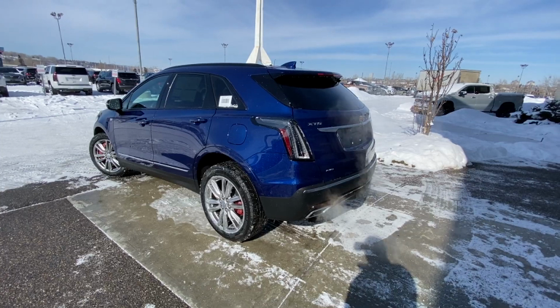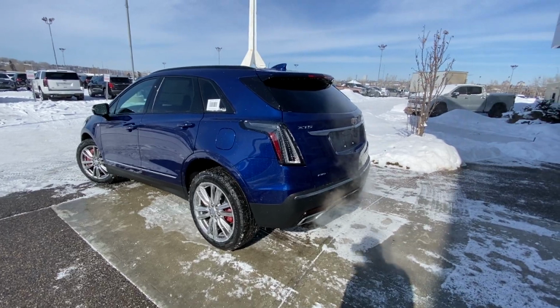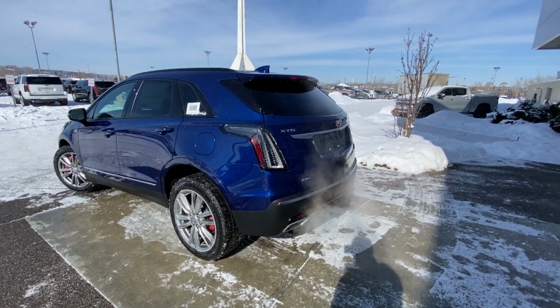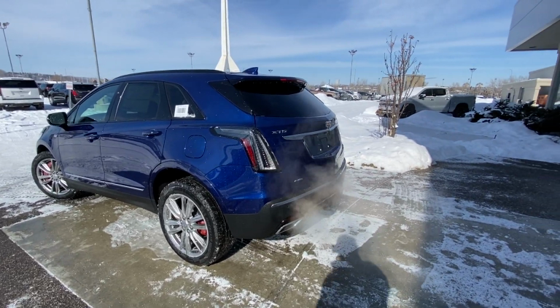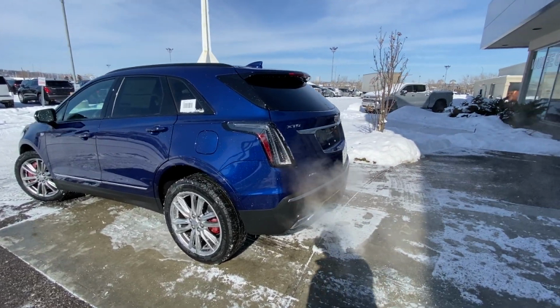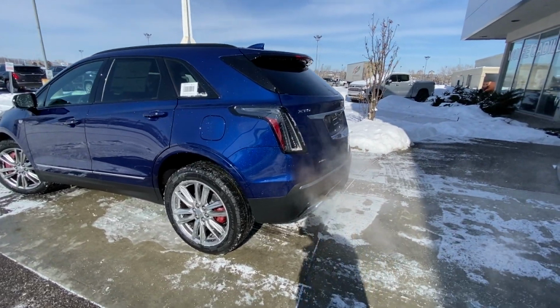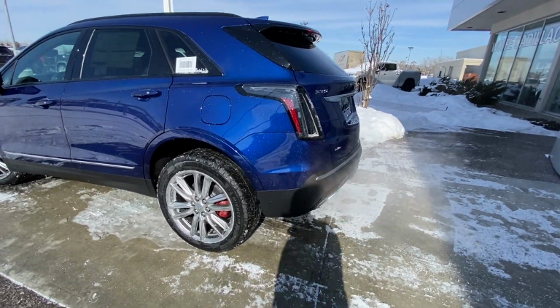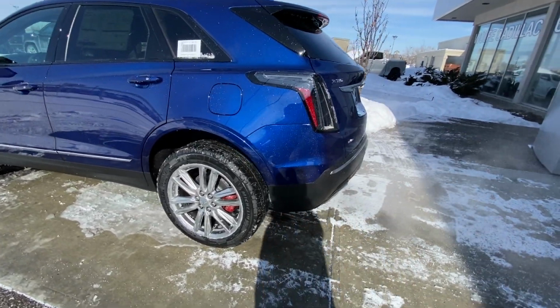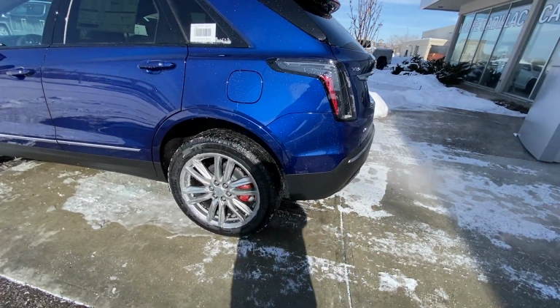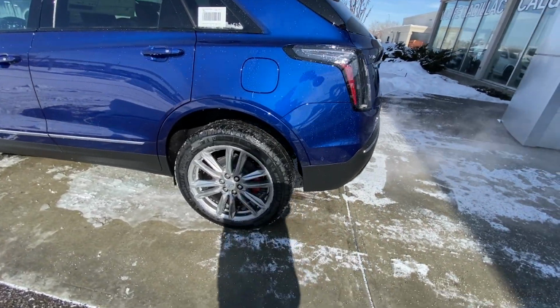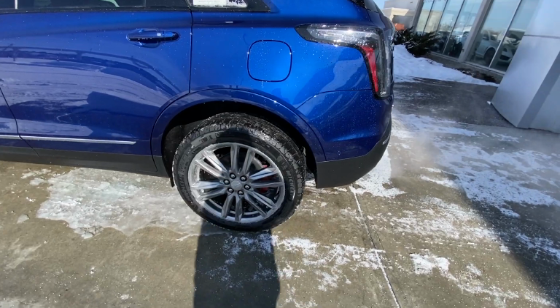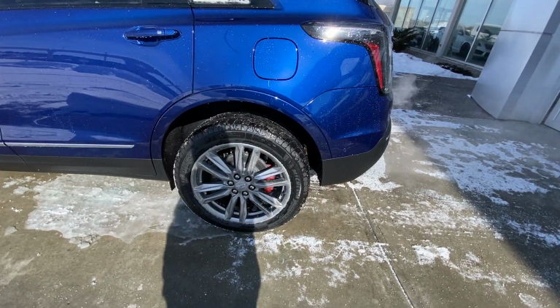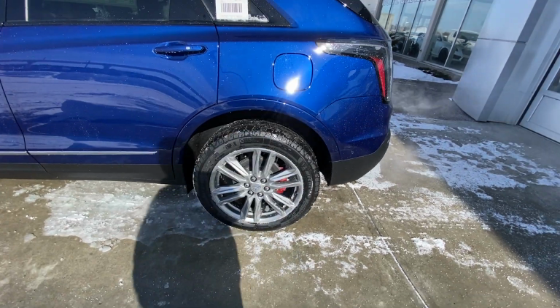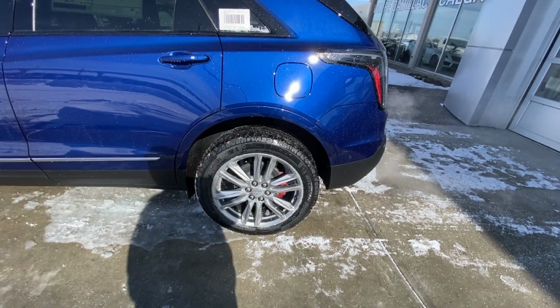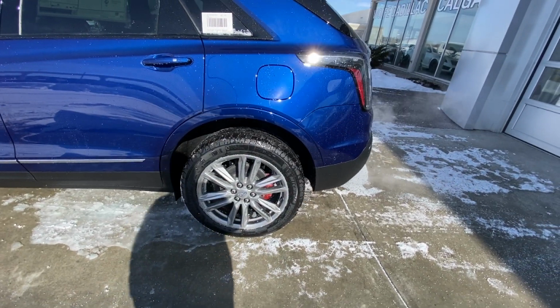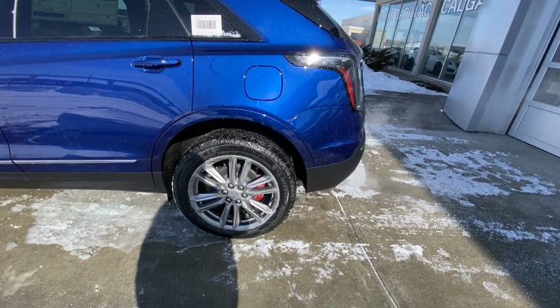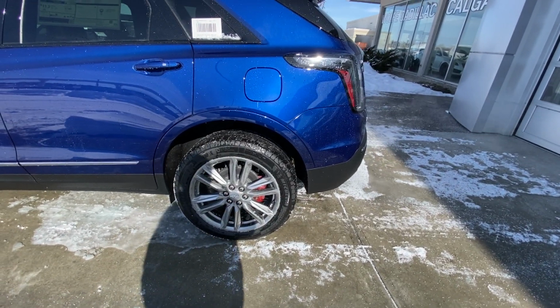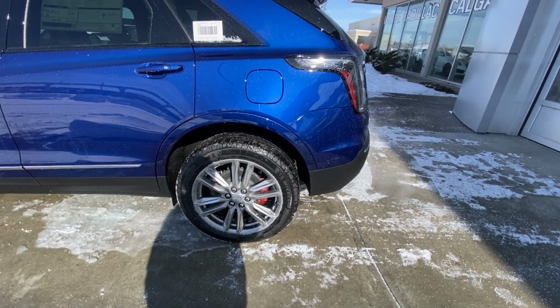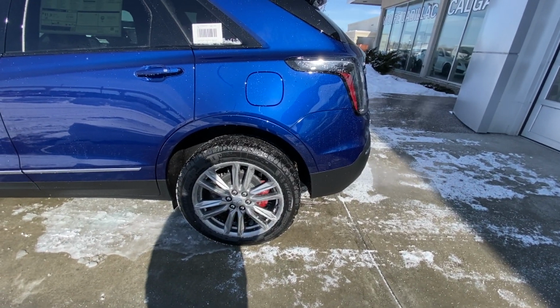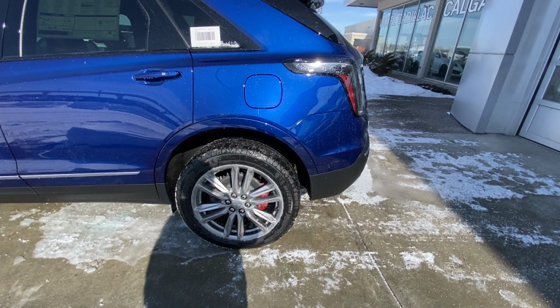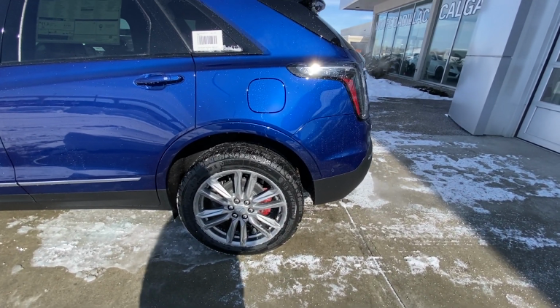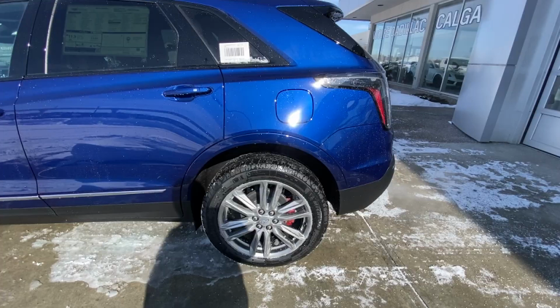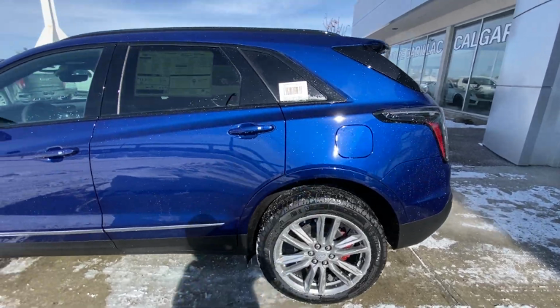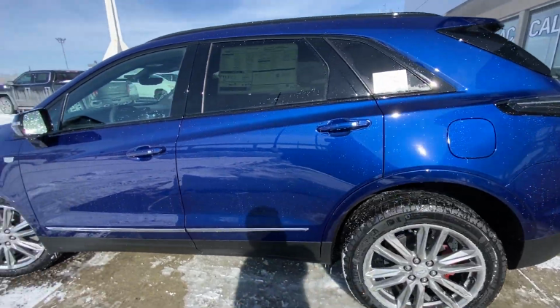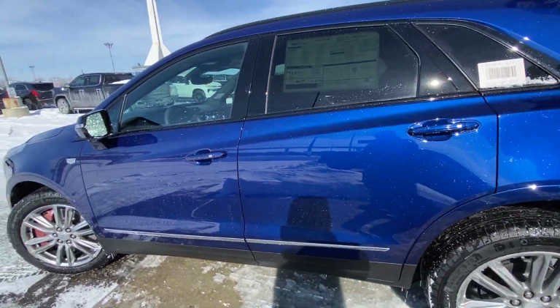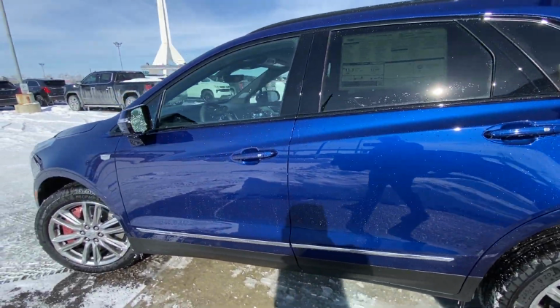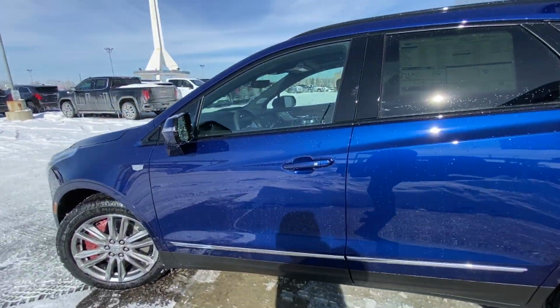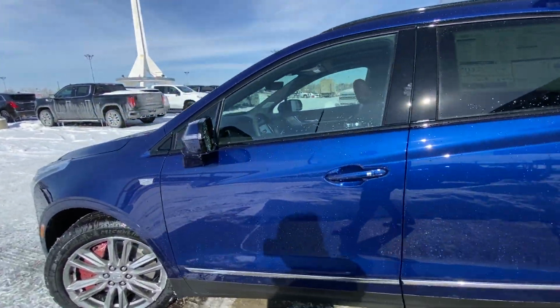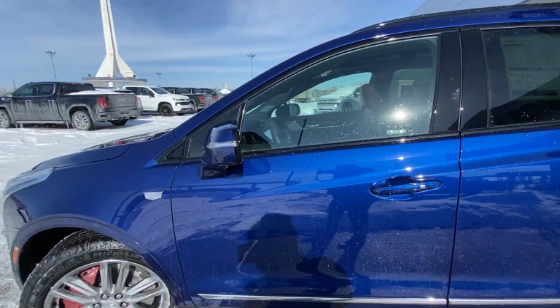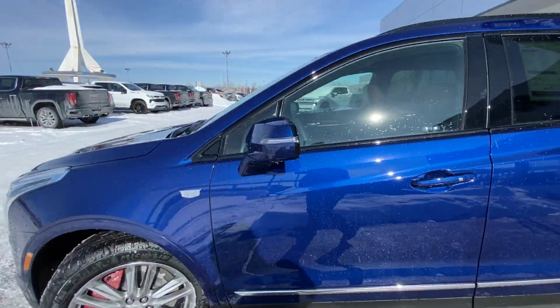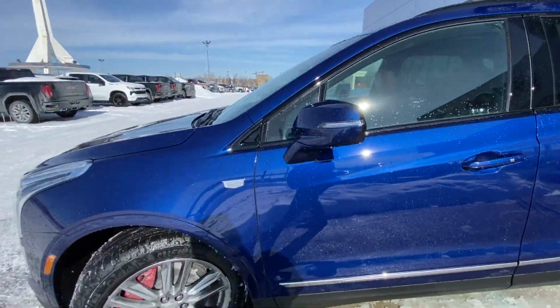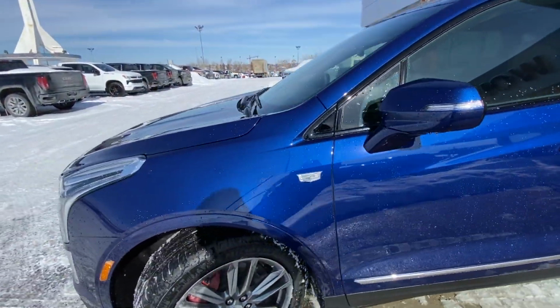Taking a quick look at the exterior of the Cadillac XT5, we do have the 20-inch wheel package — beautiful alloy wheels with red brake calipers behind the 20-inch package. You do have the Michelin all-season tires, color match door handles with keyless entry, and color match mirror caps with the camera system and LED strip.